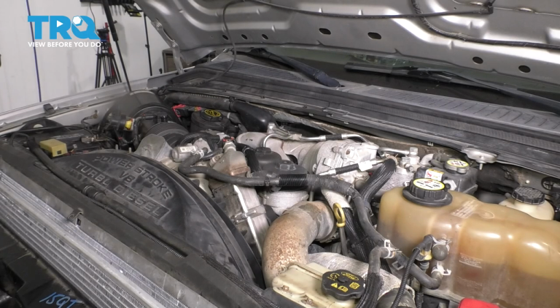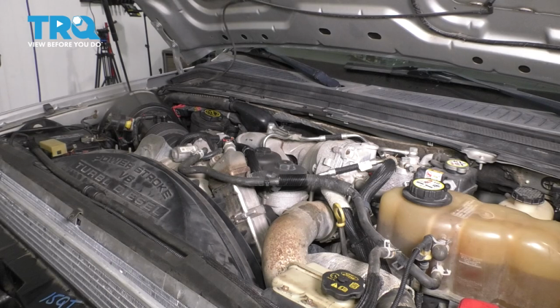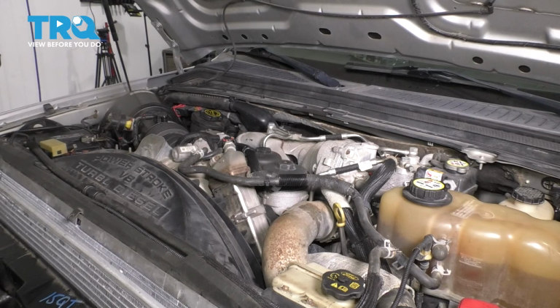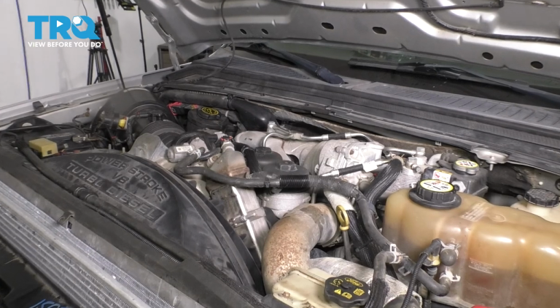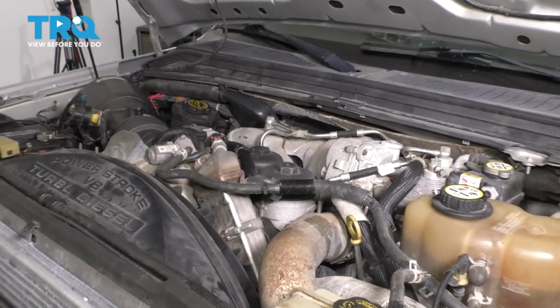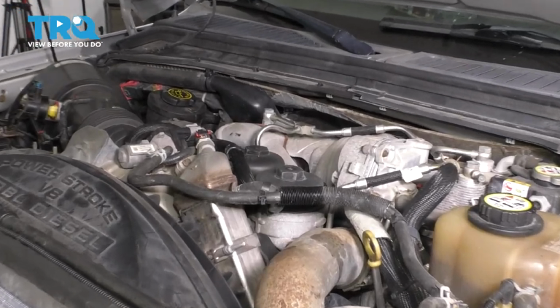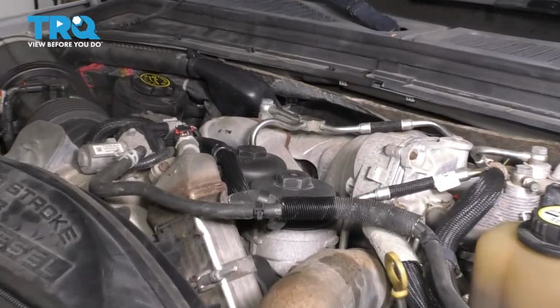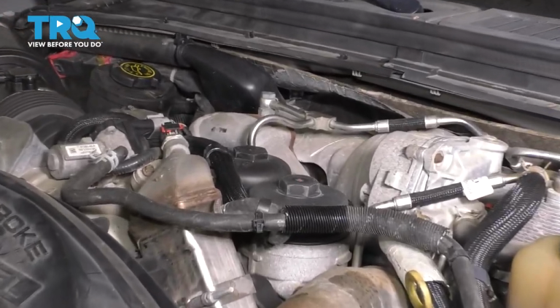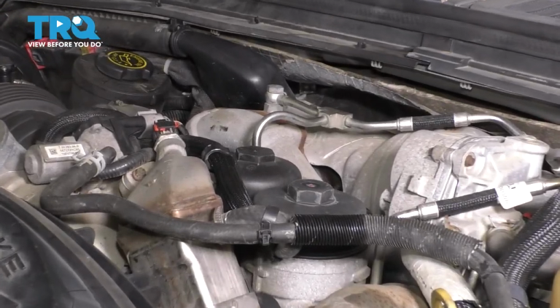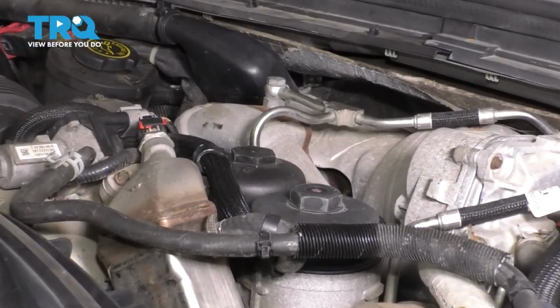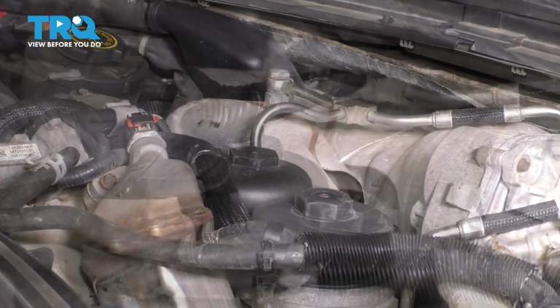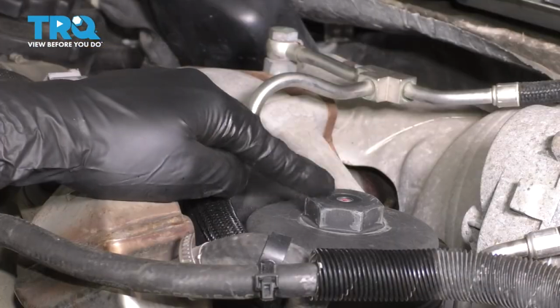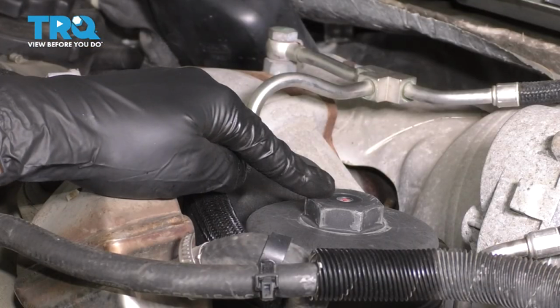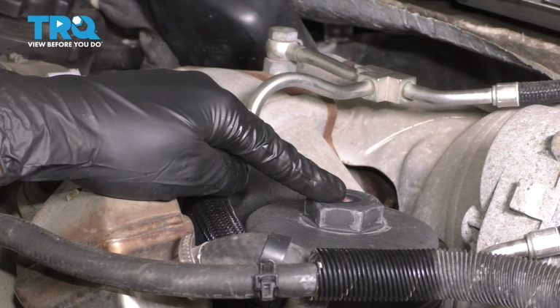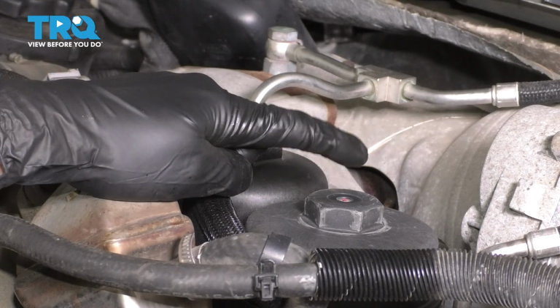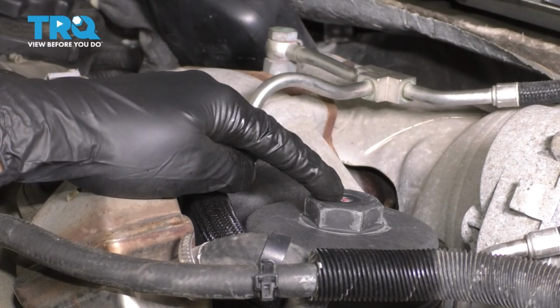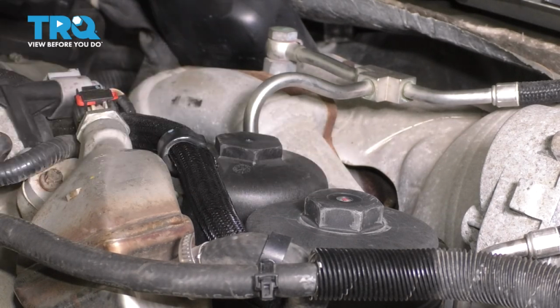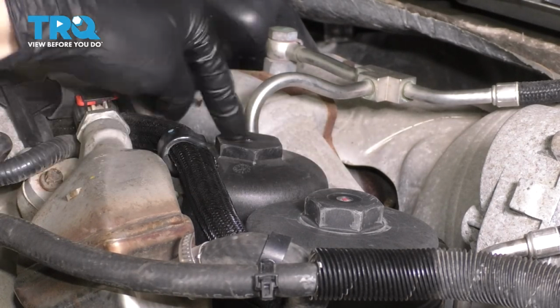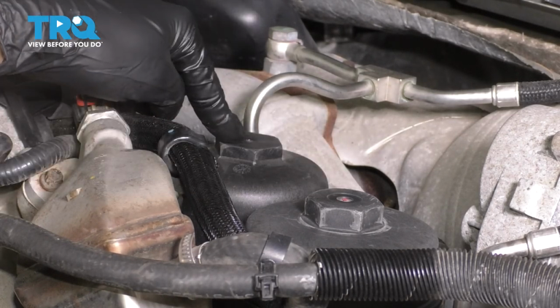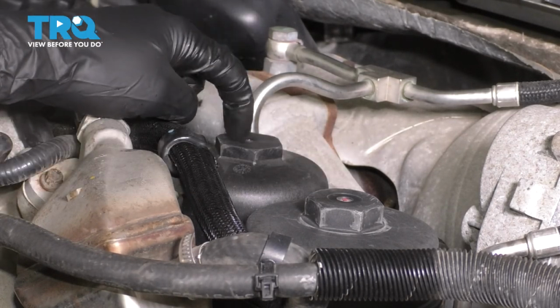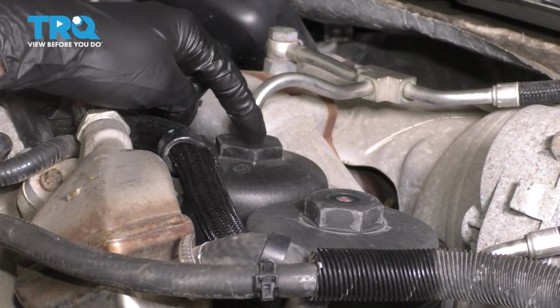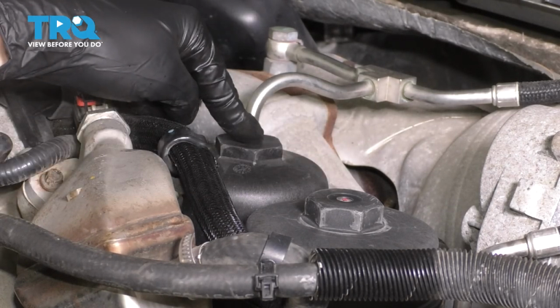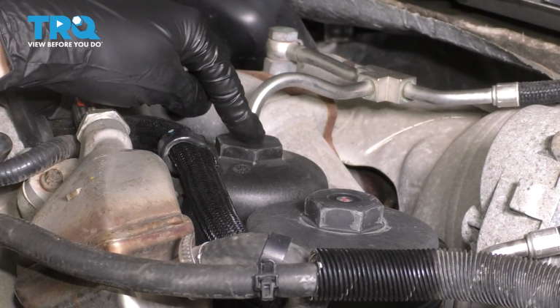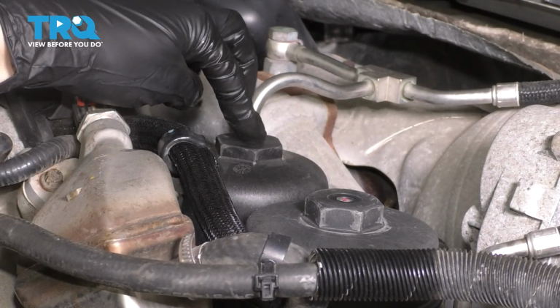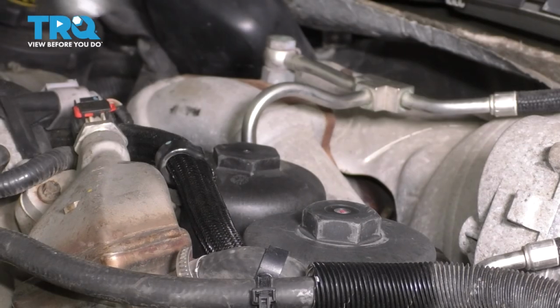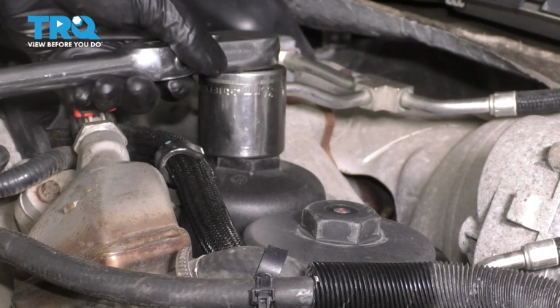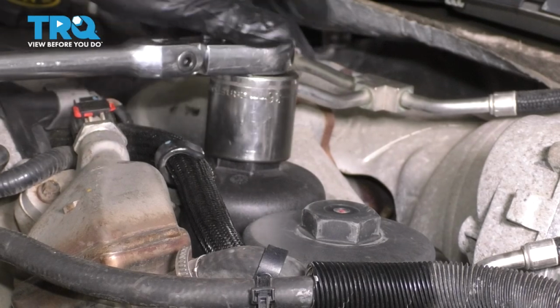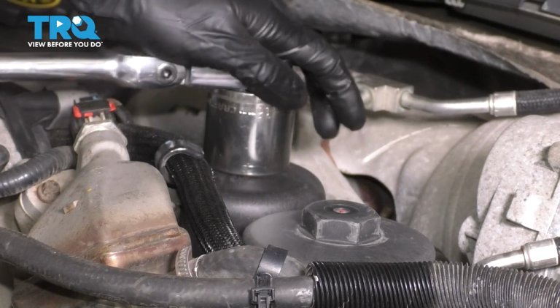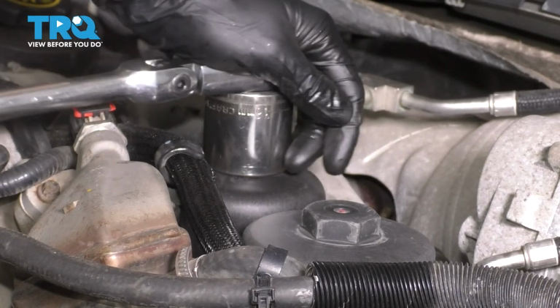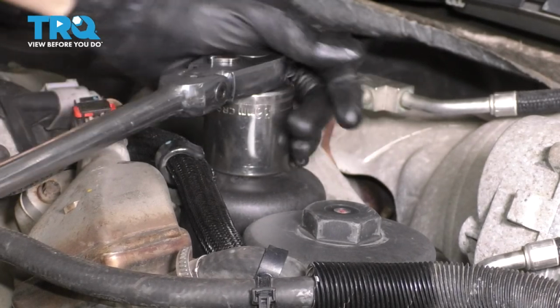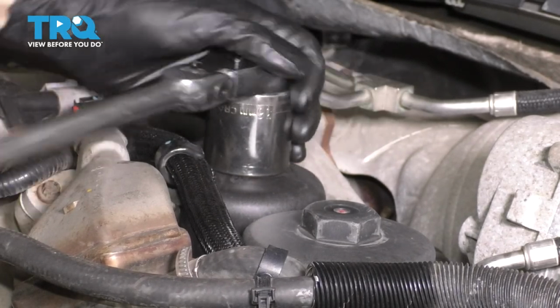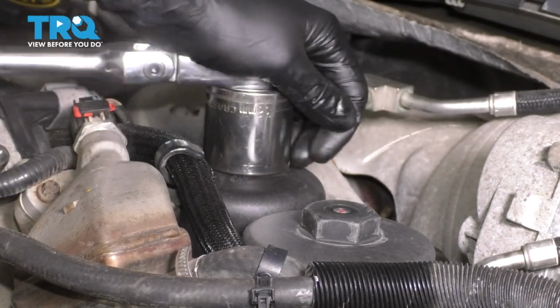If you look in the center of your engine bay, you'll see two covers that look like this. This is your secondary fuel filter, so don't touch this. This one in here is your oil filter. Use a 36-millimeter socket and break this free.